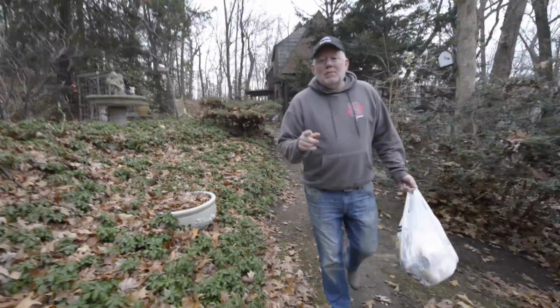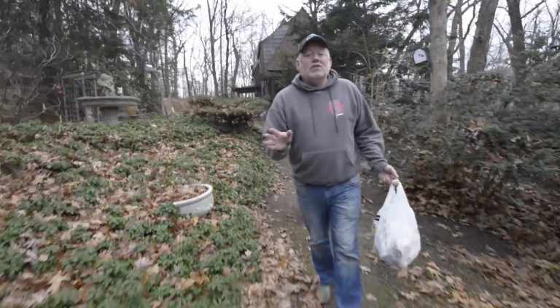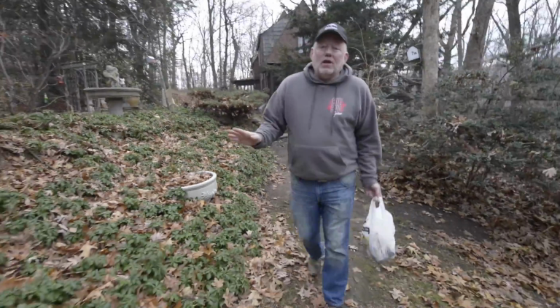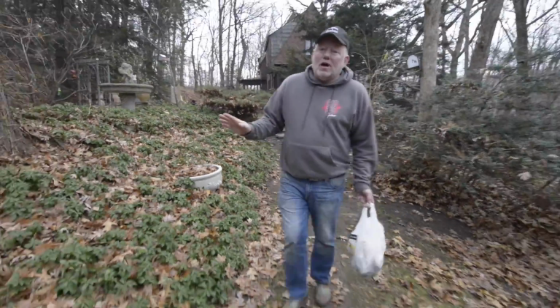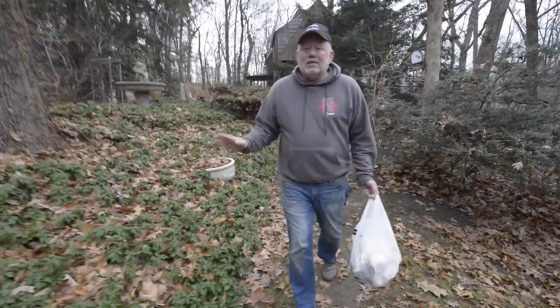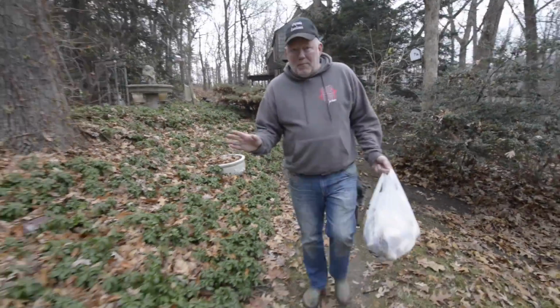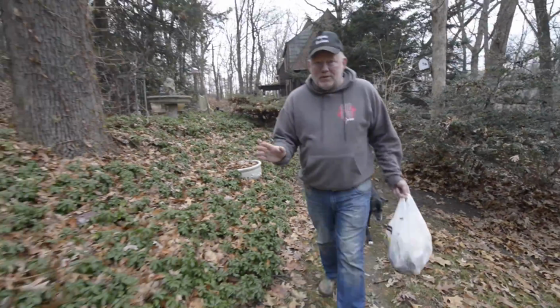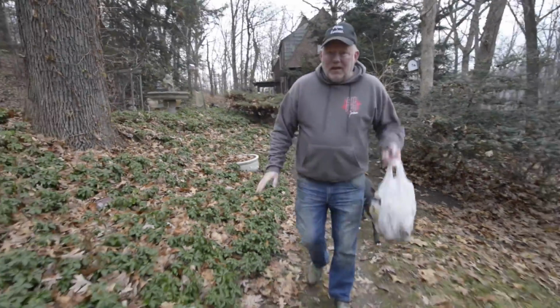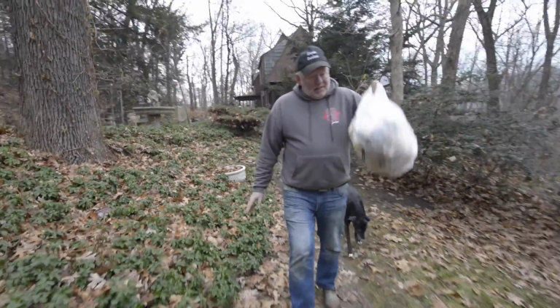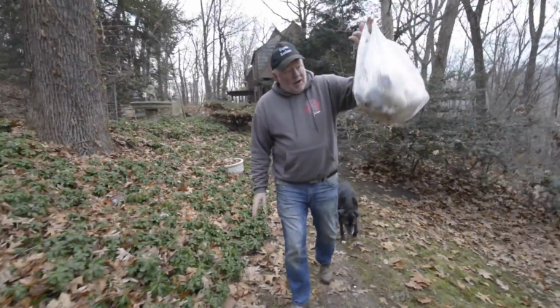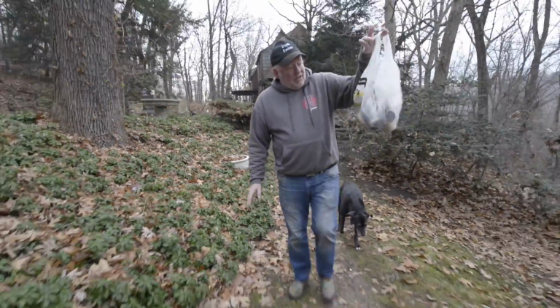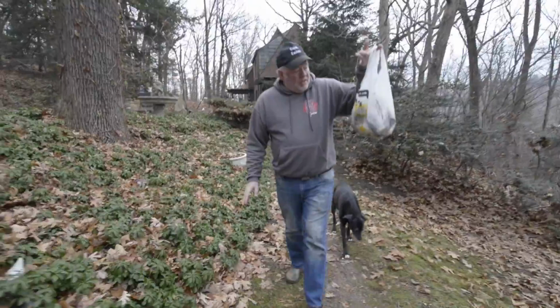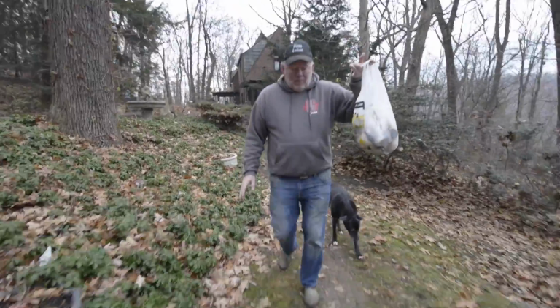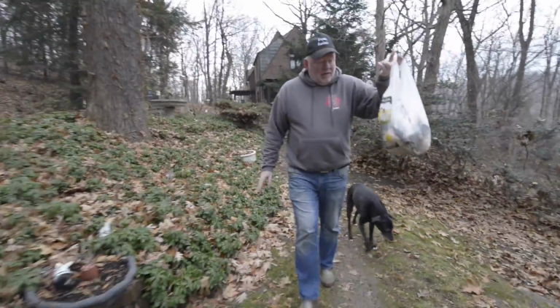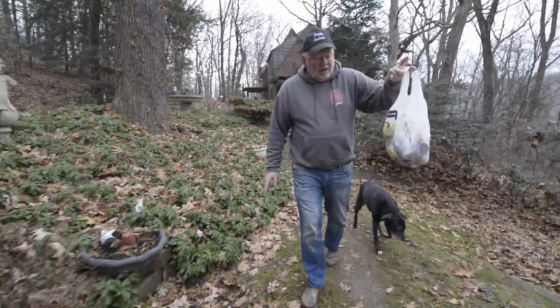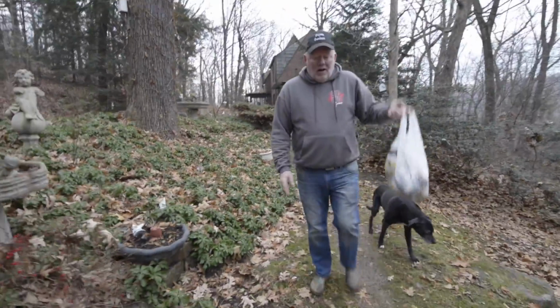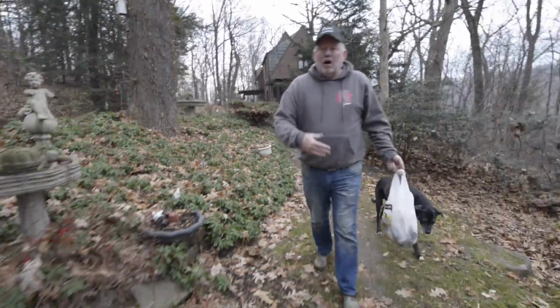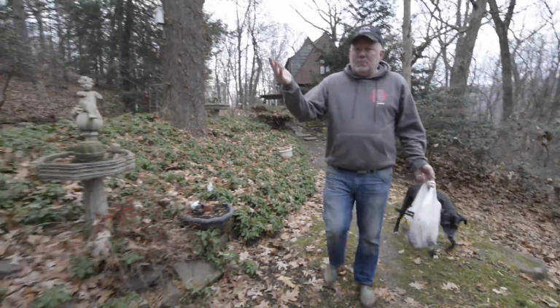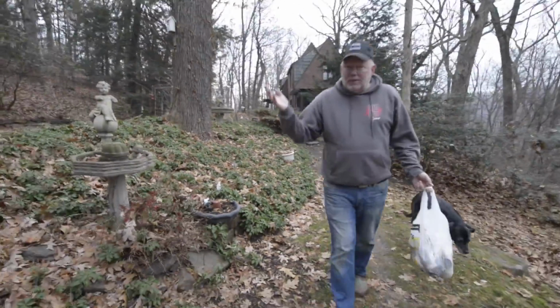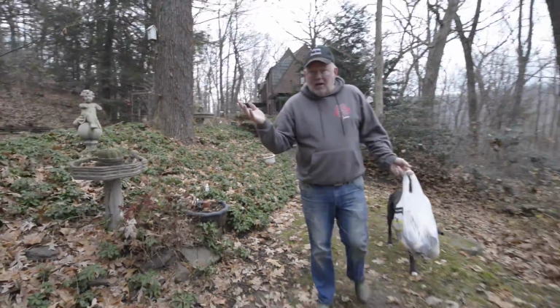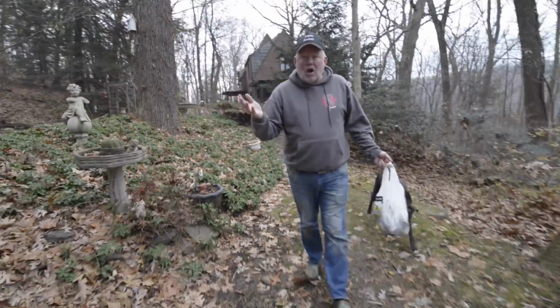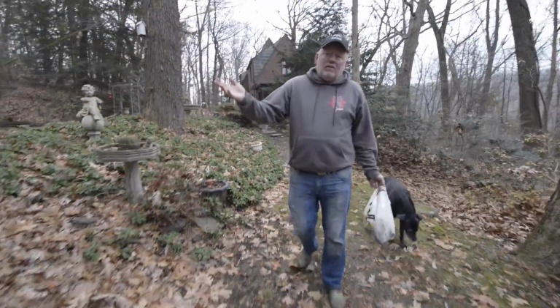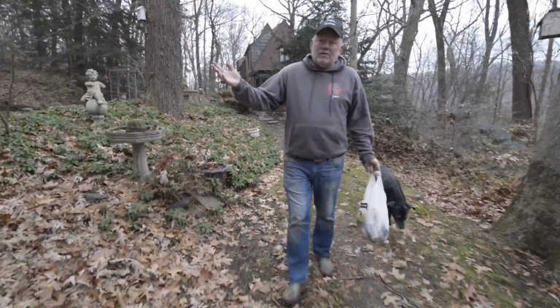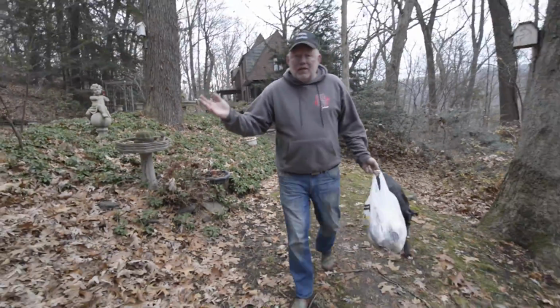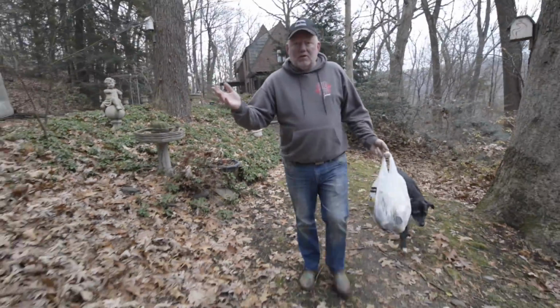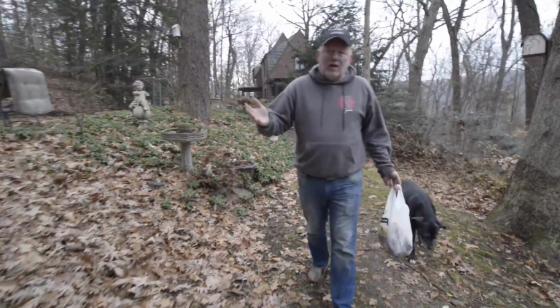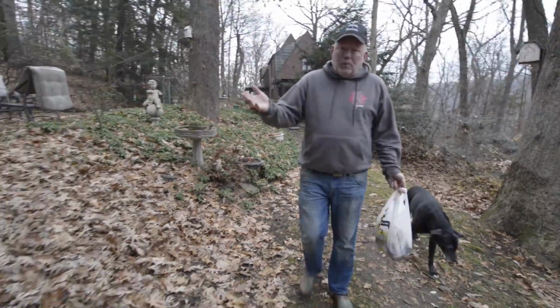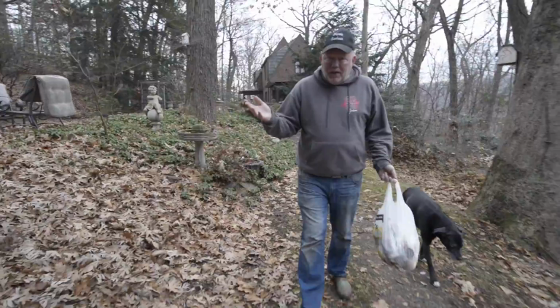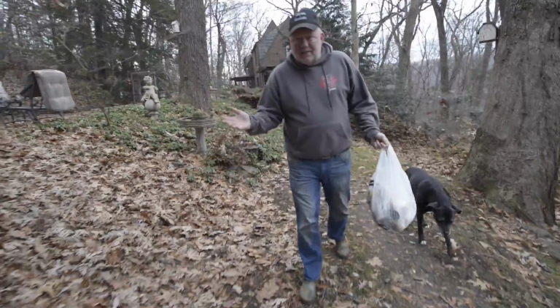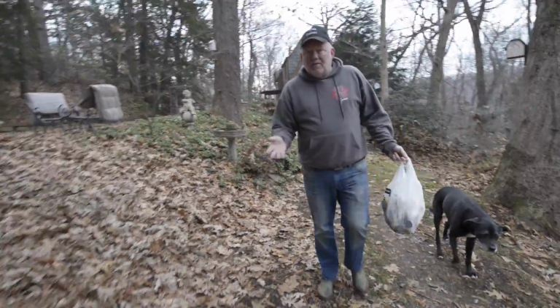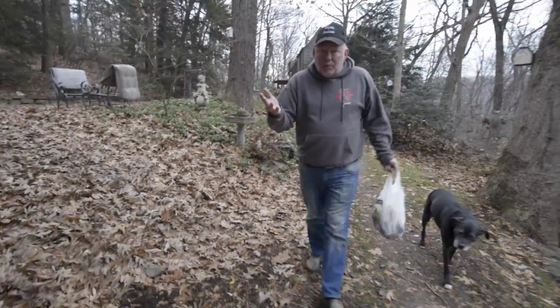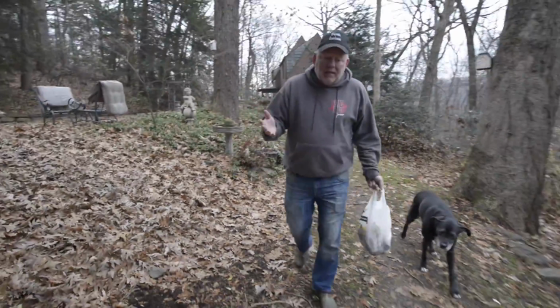The first thing we're going to talk about is composting. This came out of the kitchen. What we have in here are unbleached paper towels, coffee grounds, eggshells, vegetable peelings, and fruit peelings.